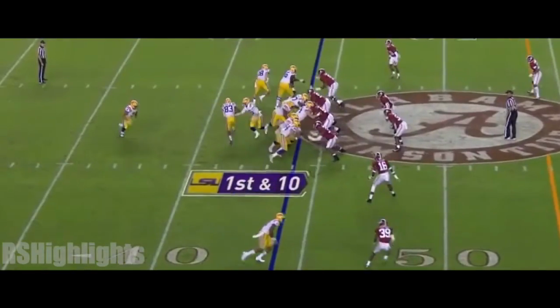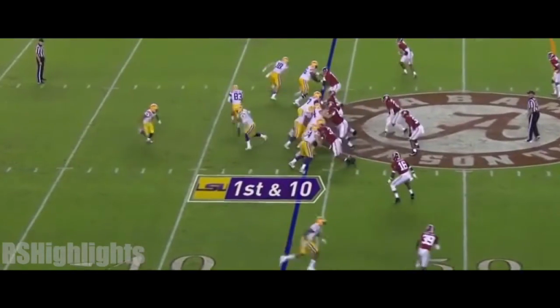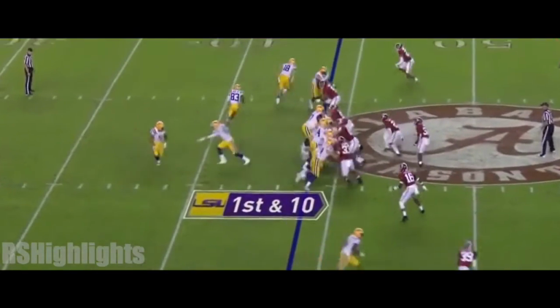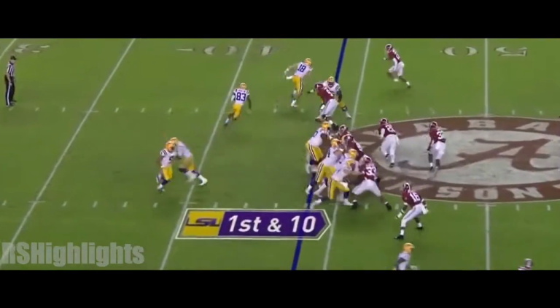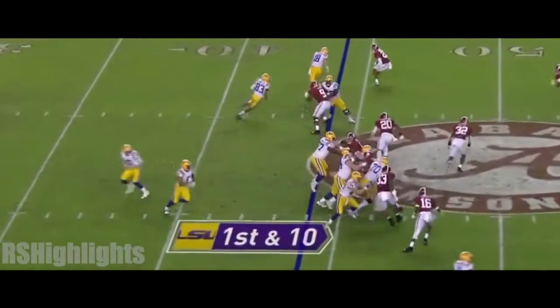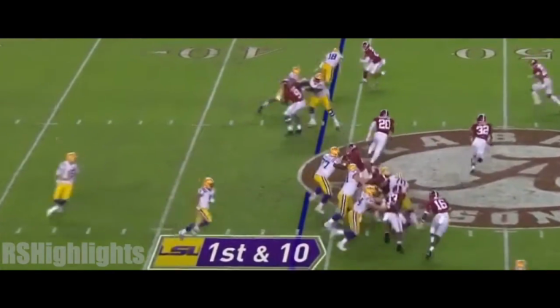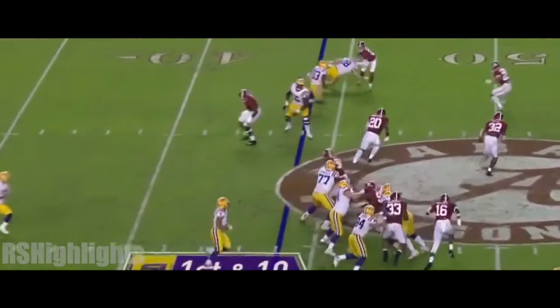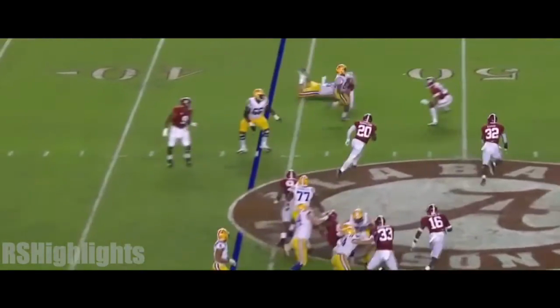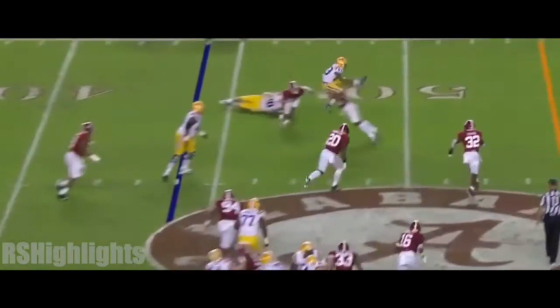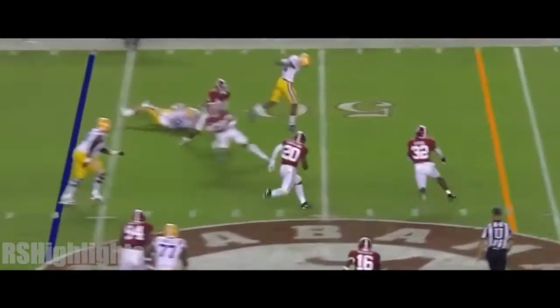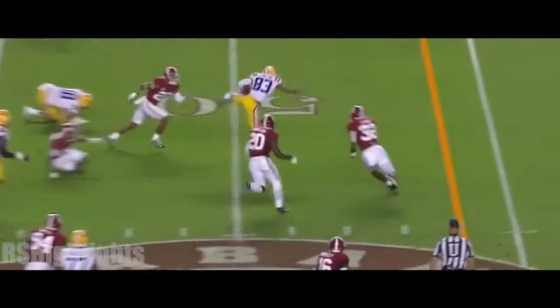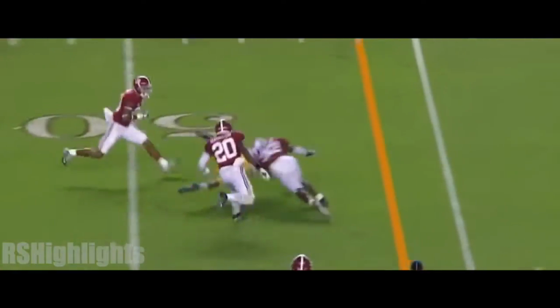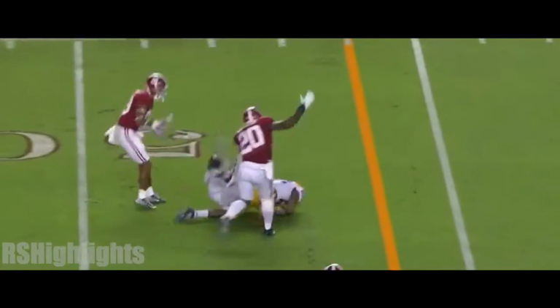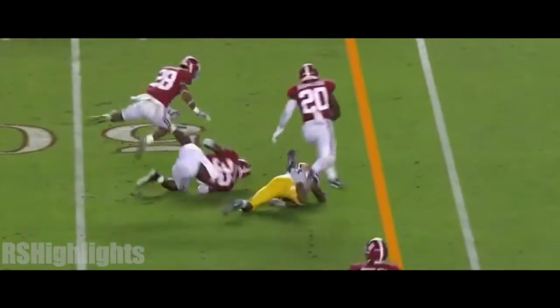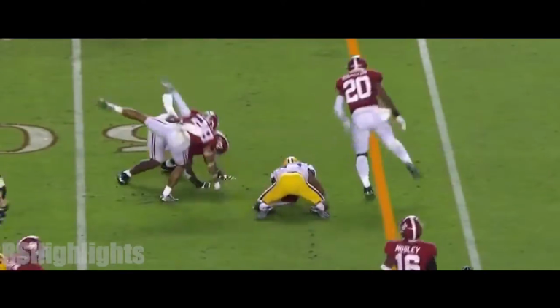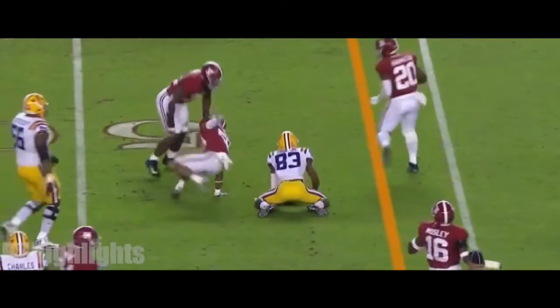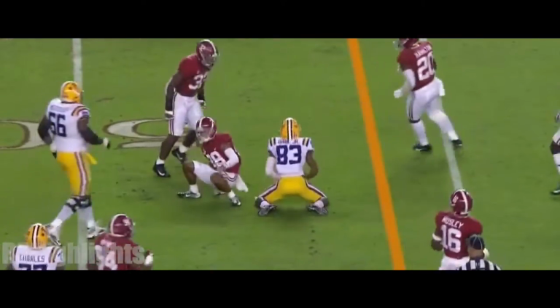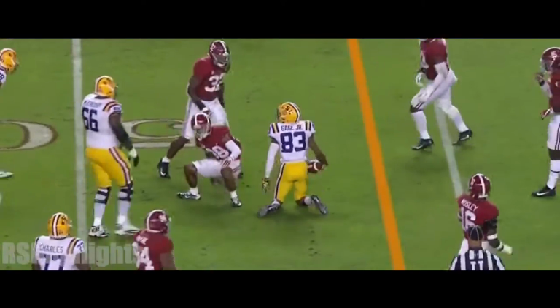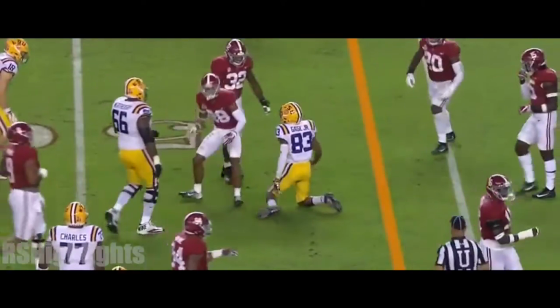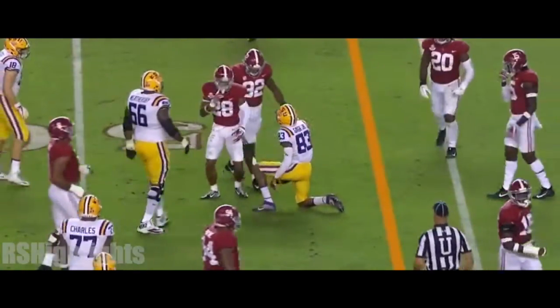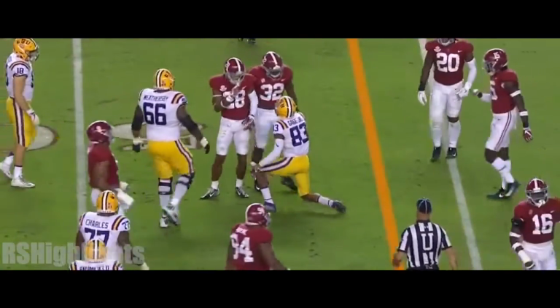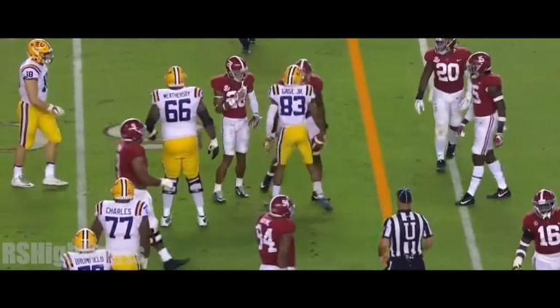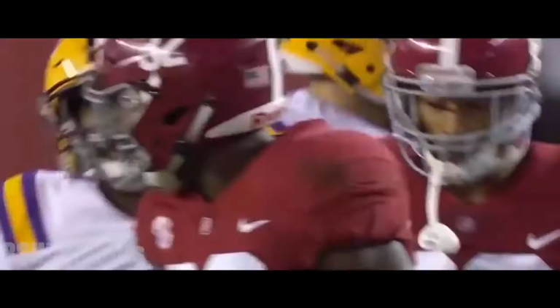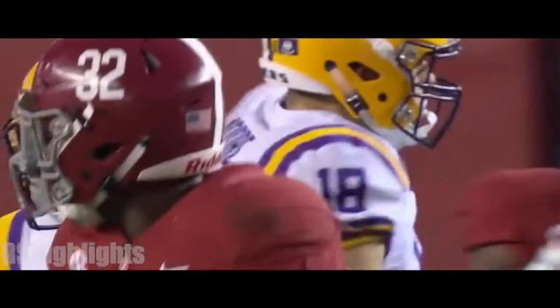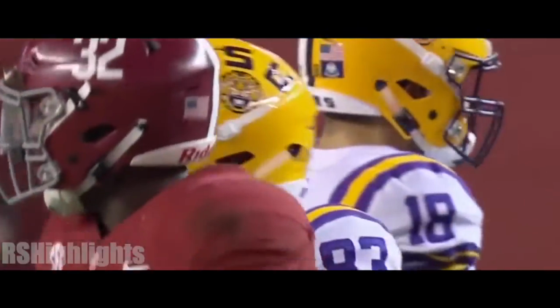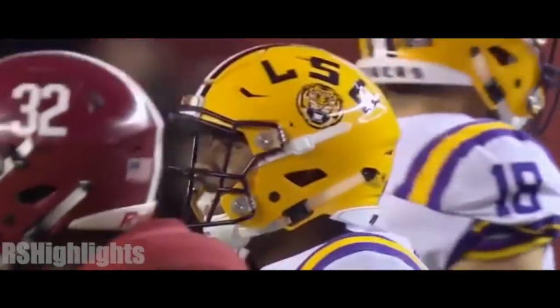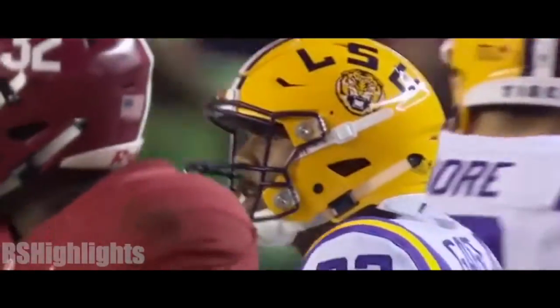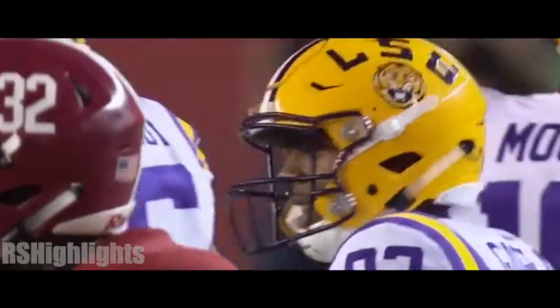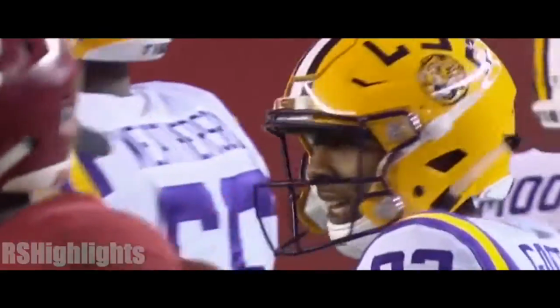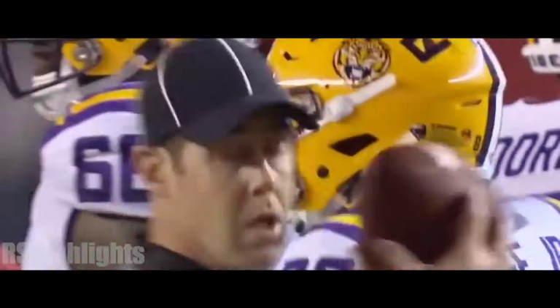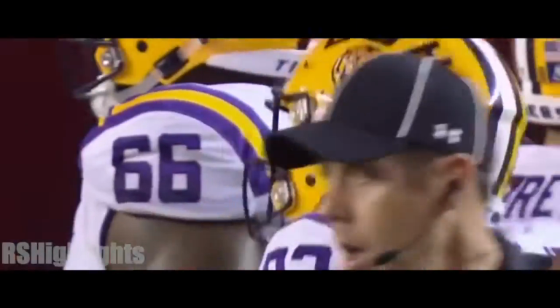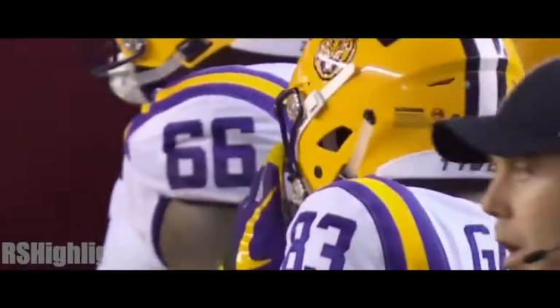And the give is to Gage on the jet sweep and the hurdle. Russell Gage — it's gonna be about two yards shy of the first down. He went over Mink.